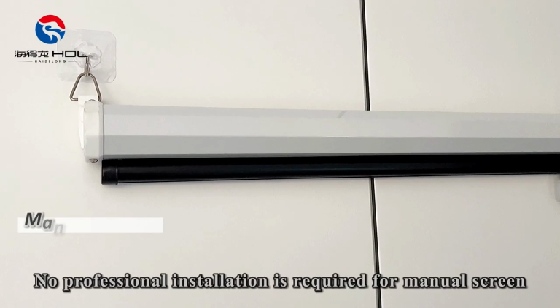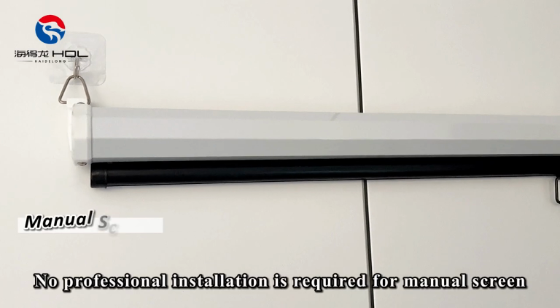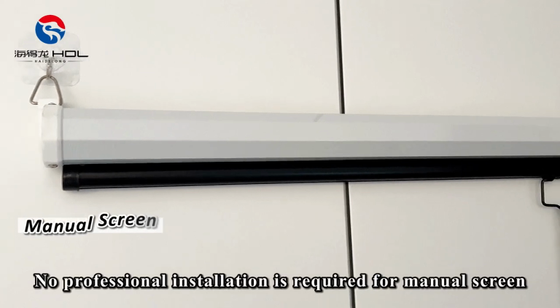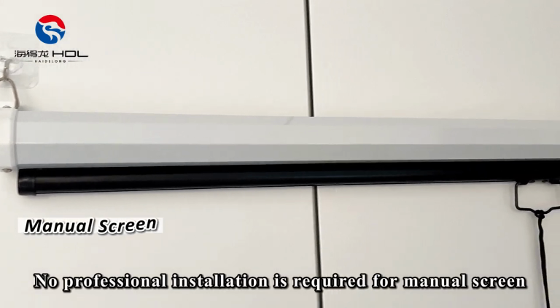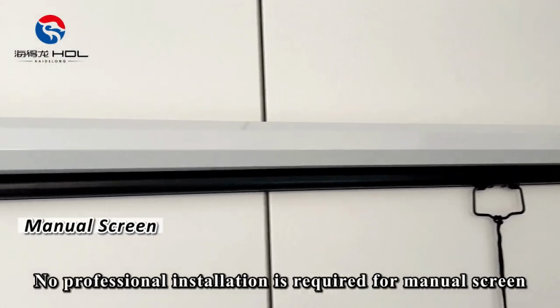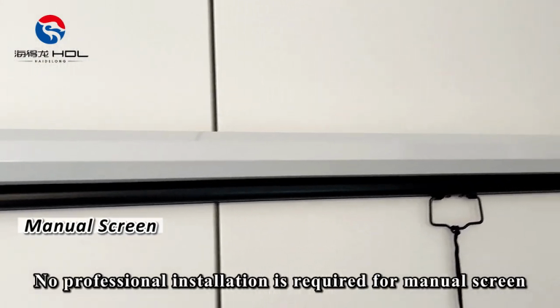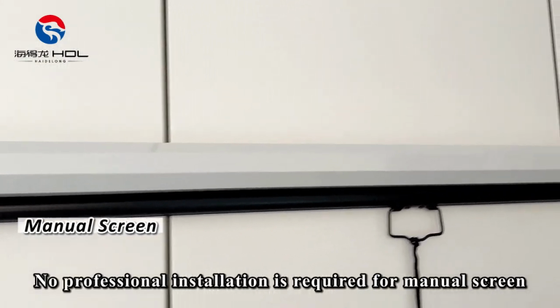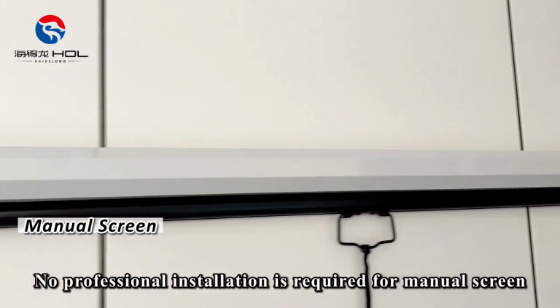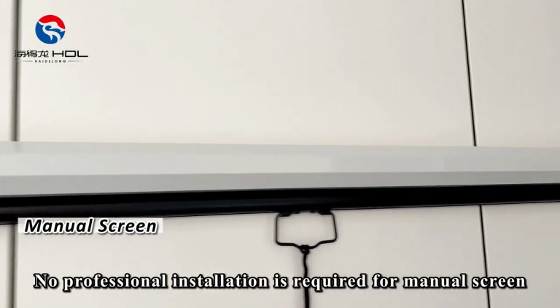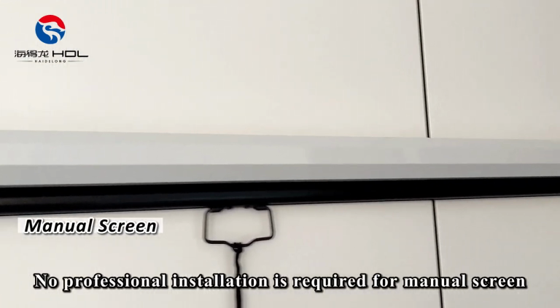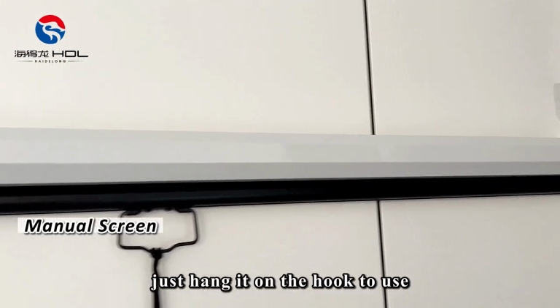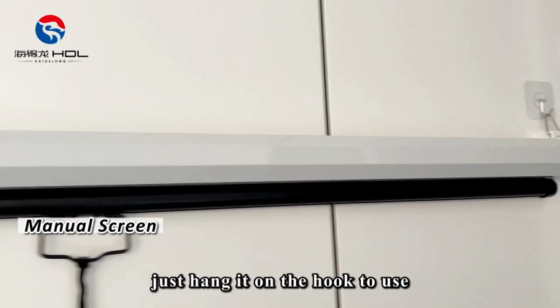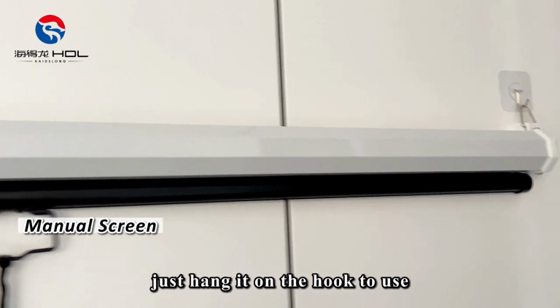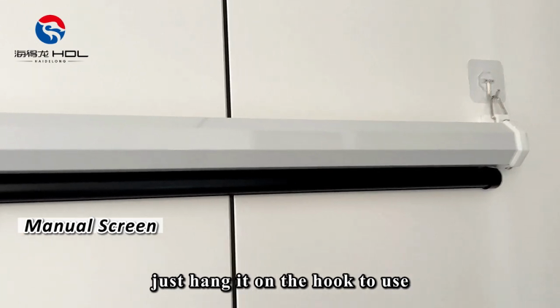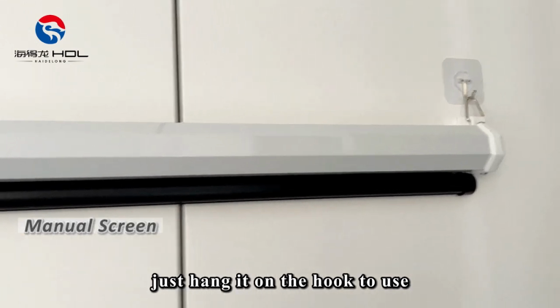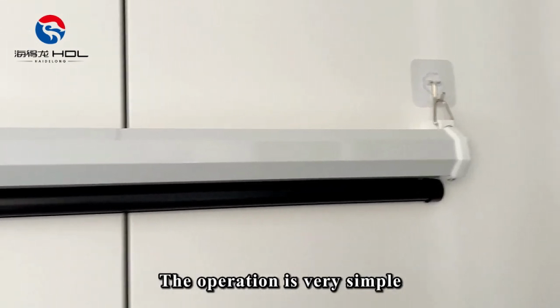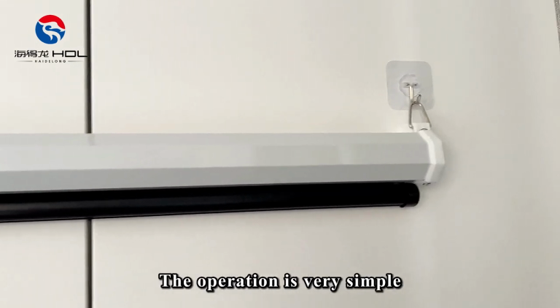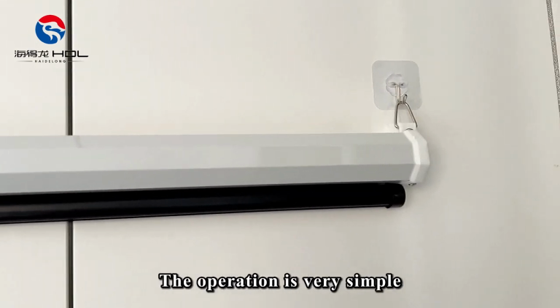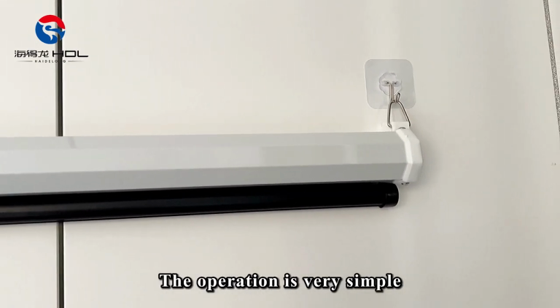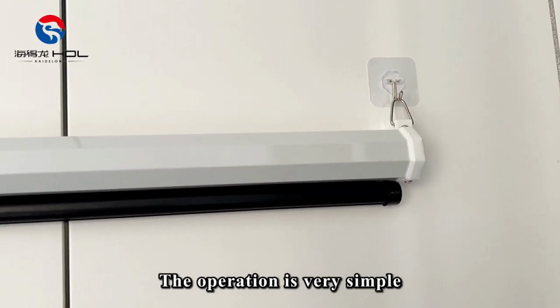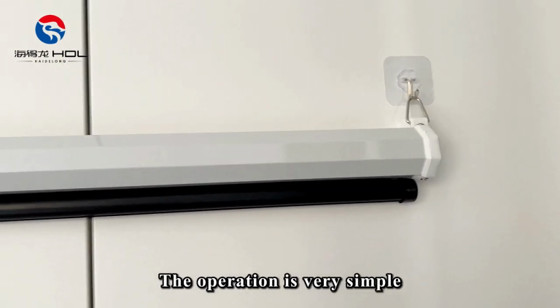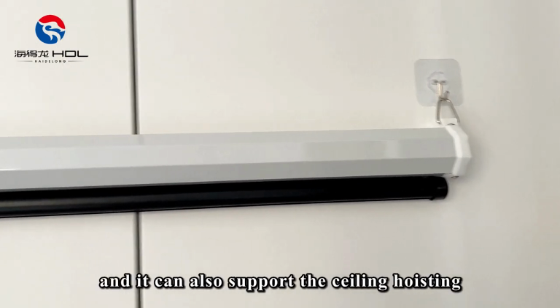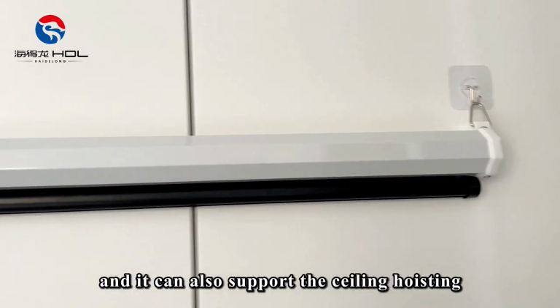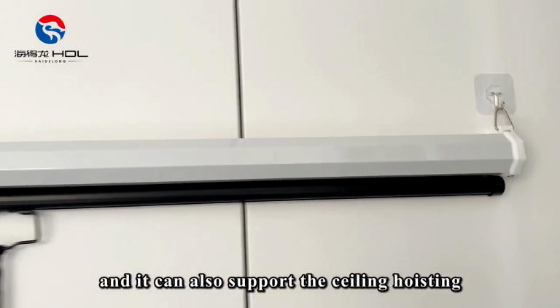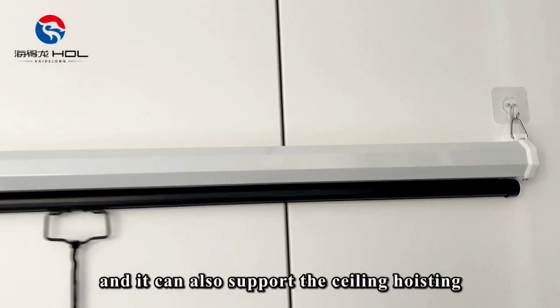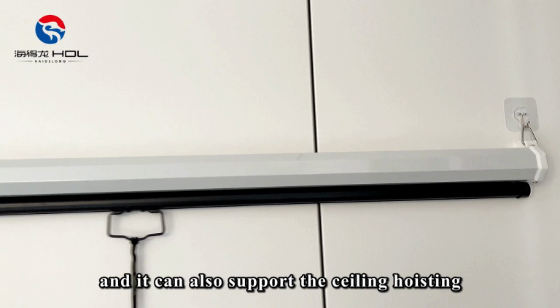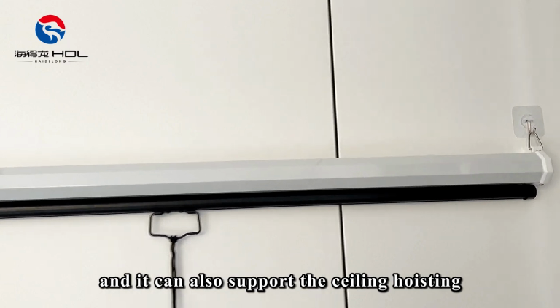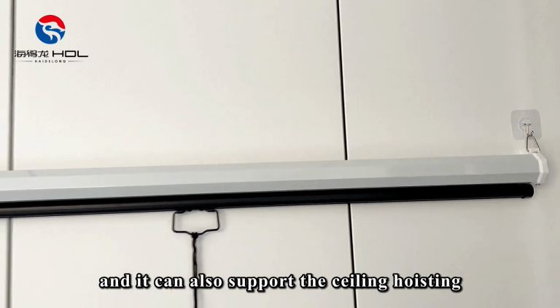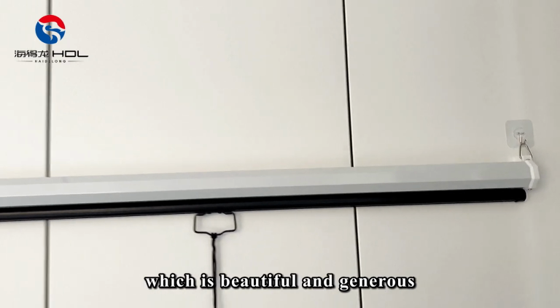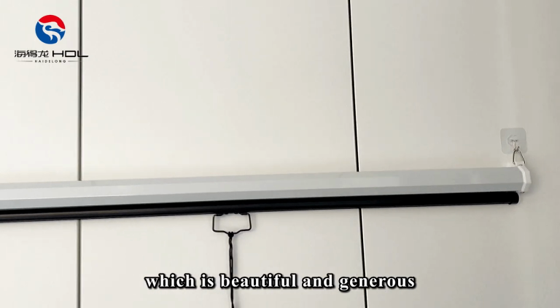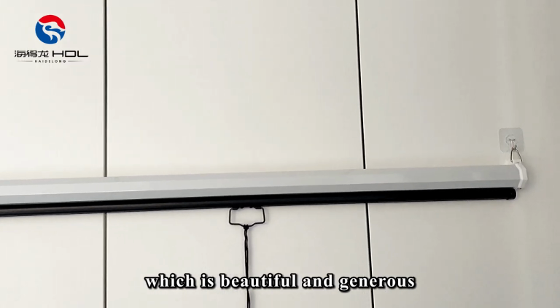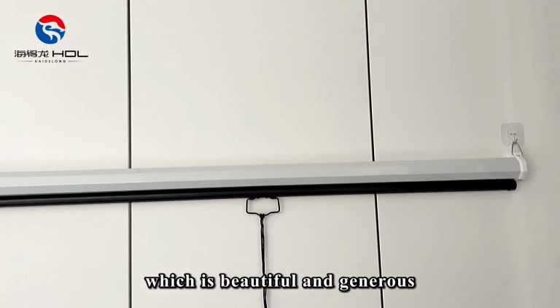No professional installation is required for this manual screen — just hang it on the hook to use. The operation is very simple, and it can also support ceiling hoisting, which is beautiful and generous.